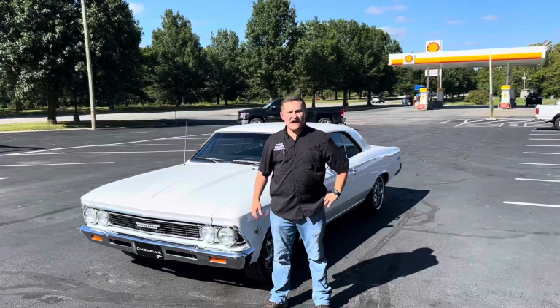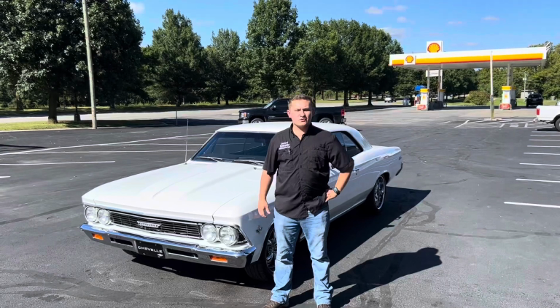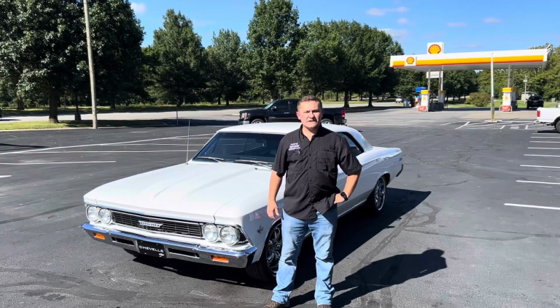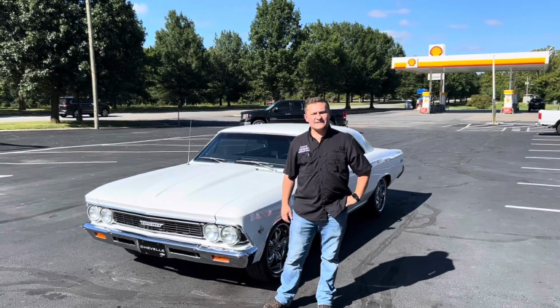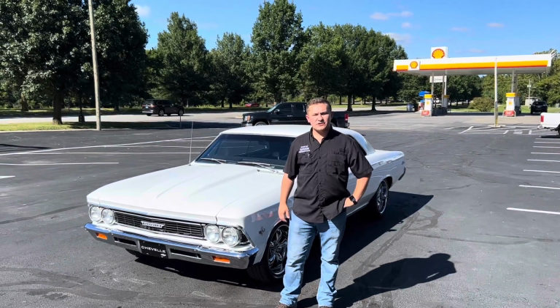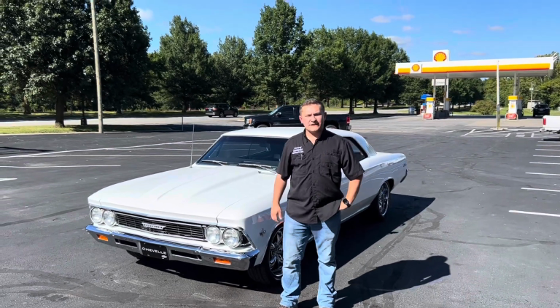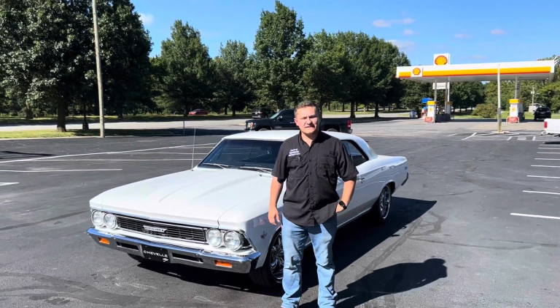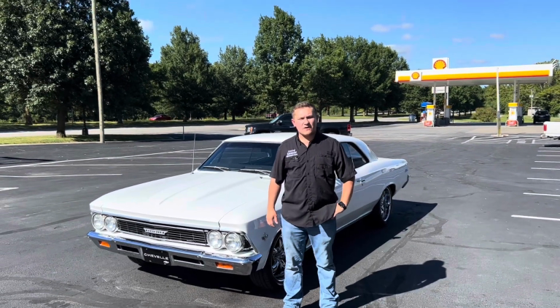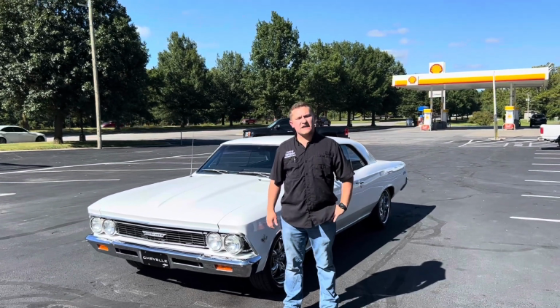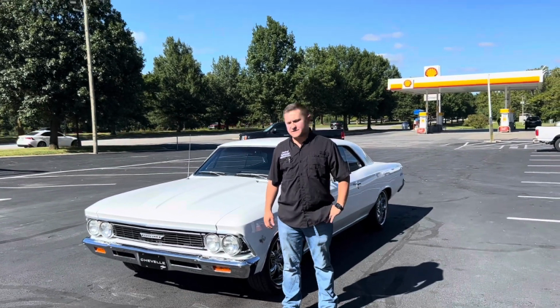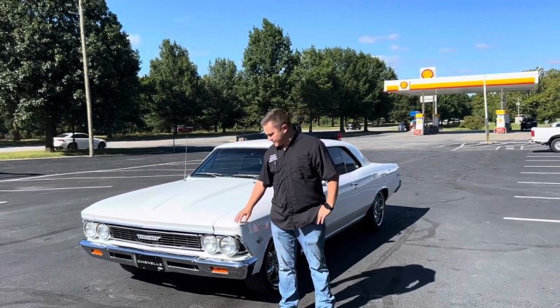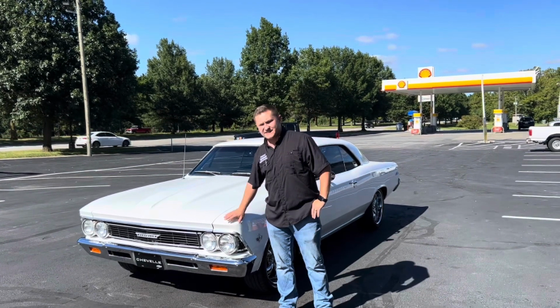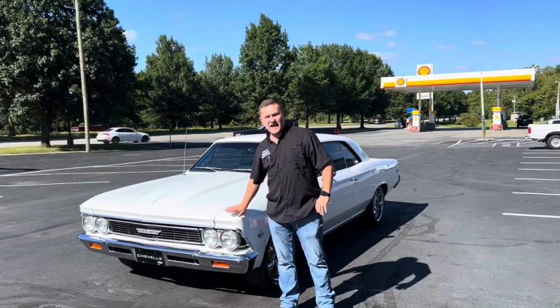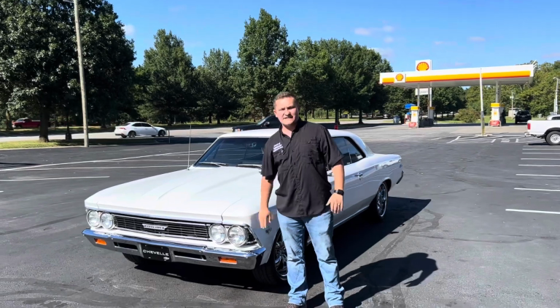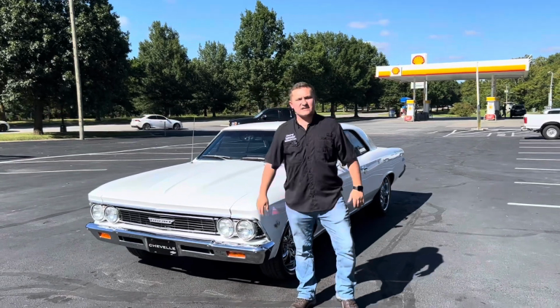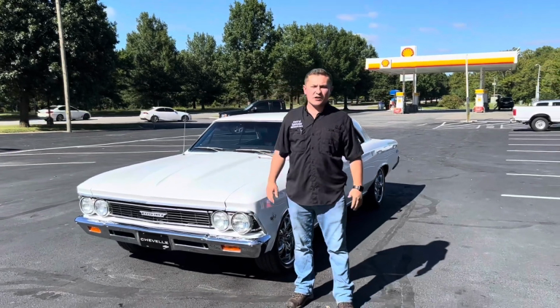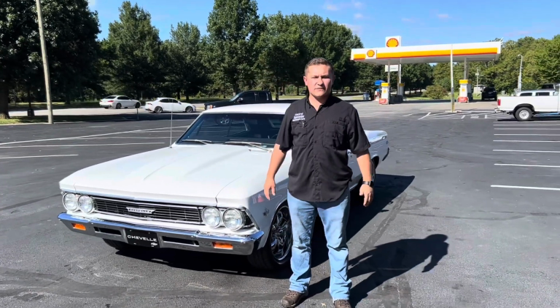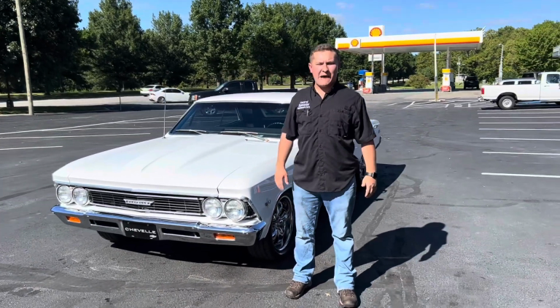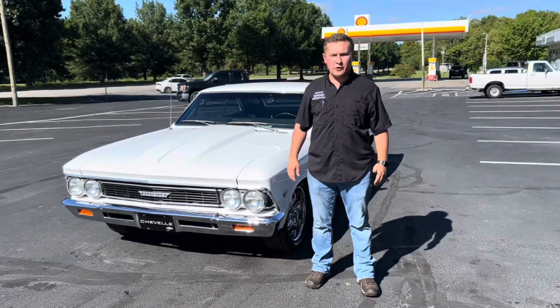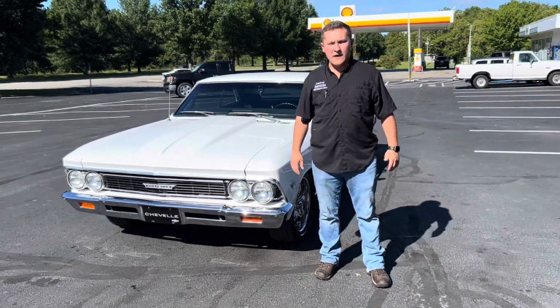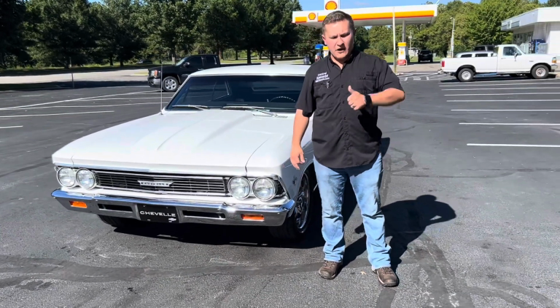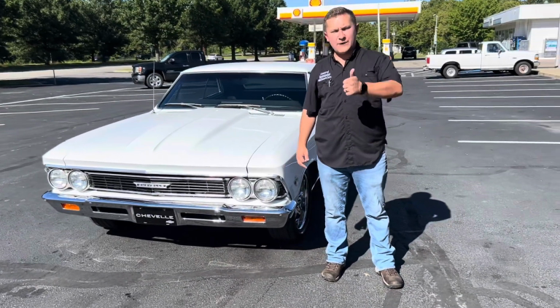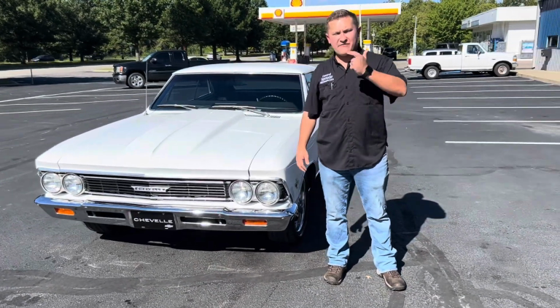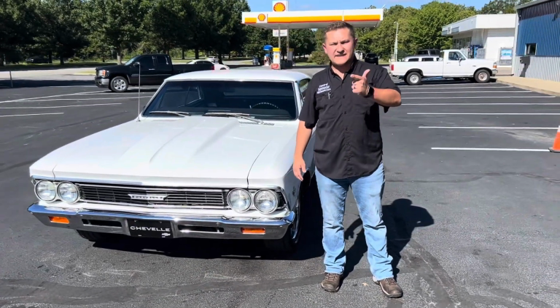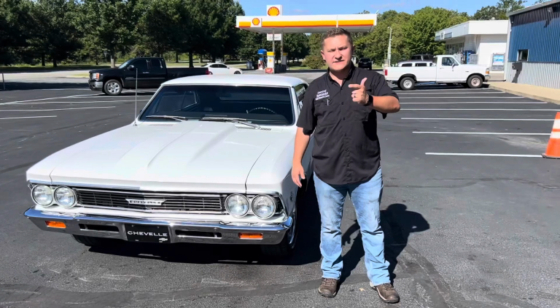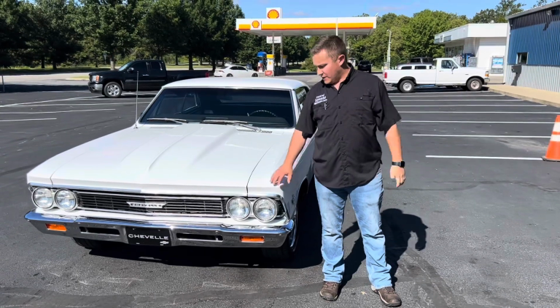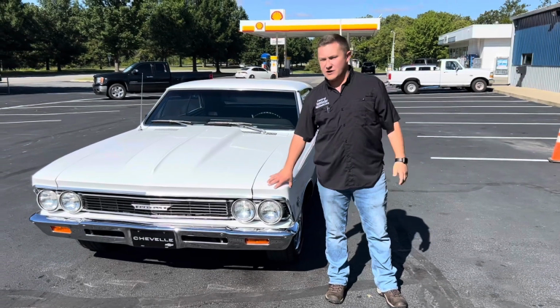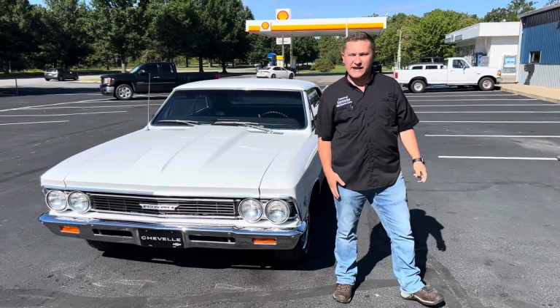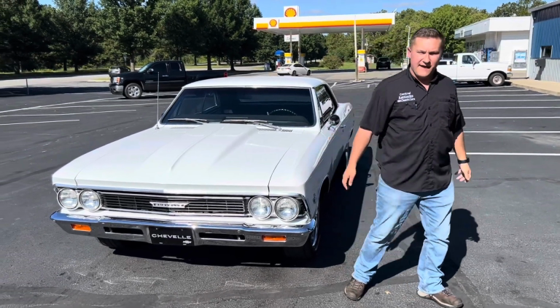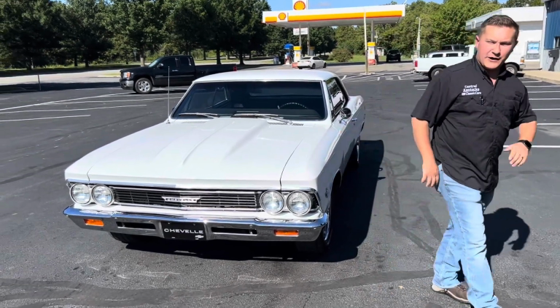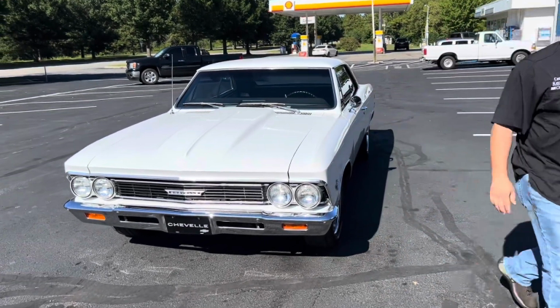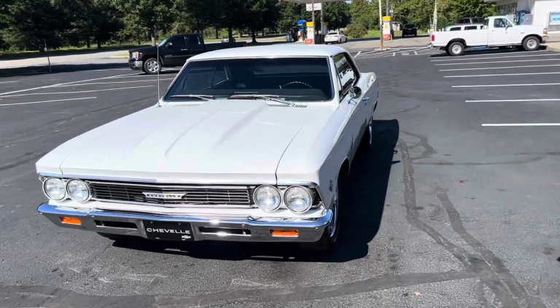Hi, this is Wesley Dodson with Central Kentucky Classic Cars and today we're going to take a look at this 1966 Chevrolet Chevelle Malibu. We do offer shipping and financing is available on this car right here.